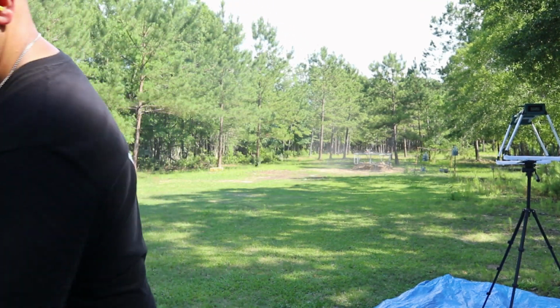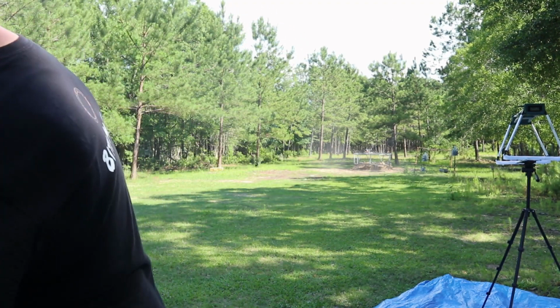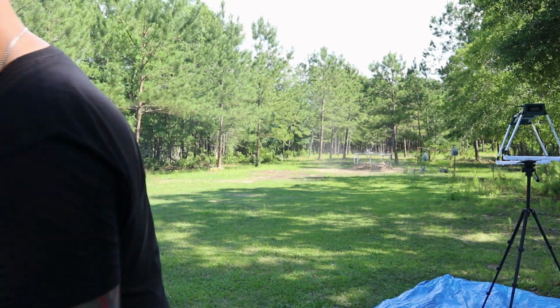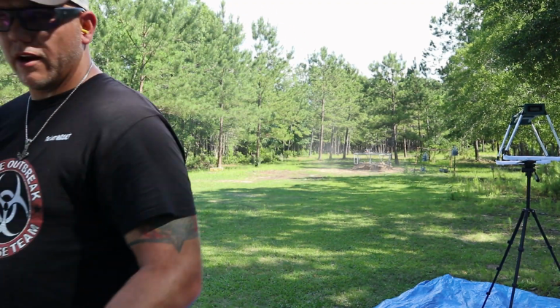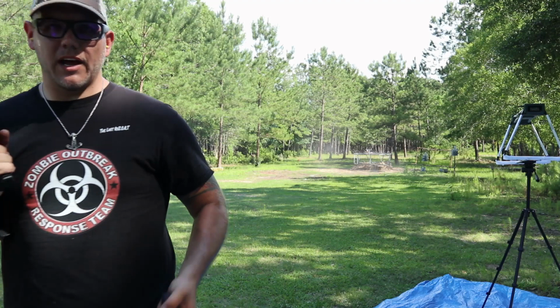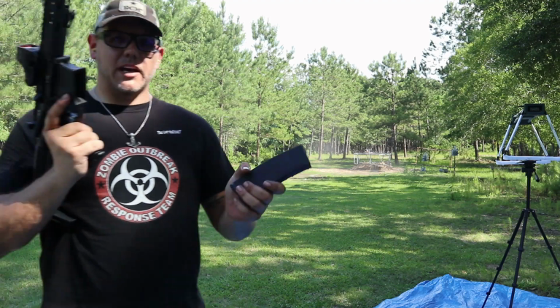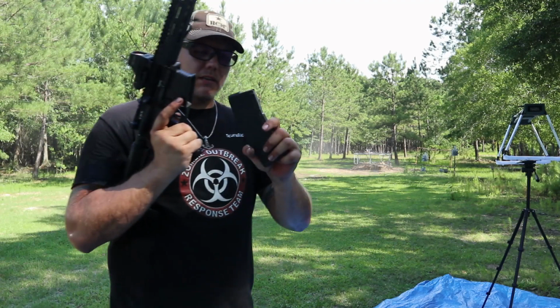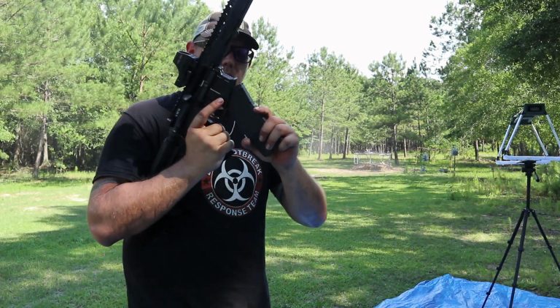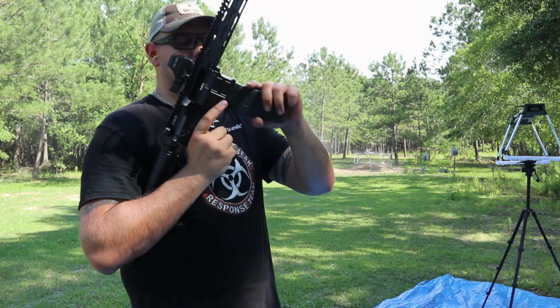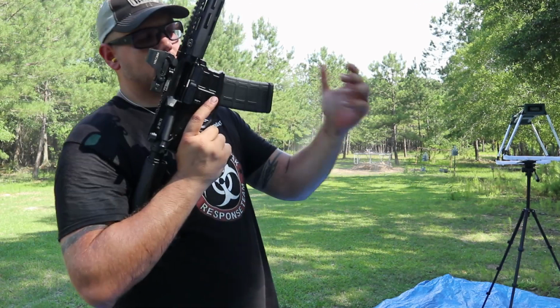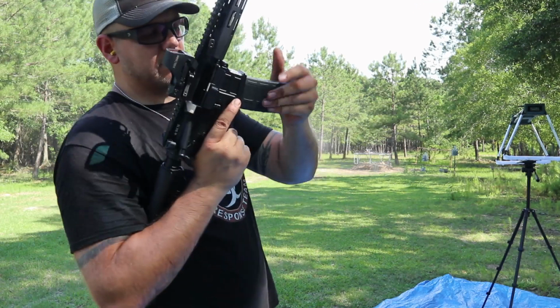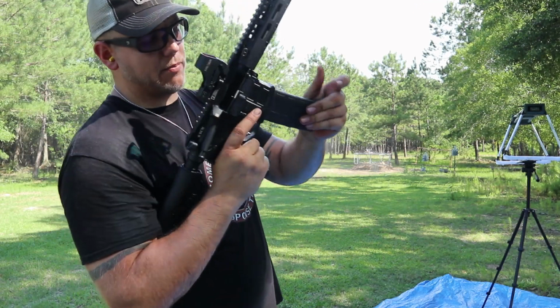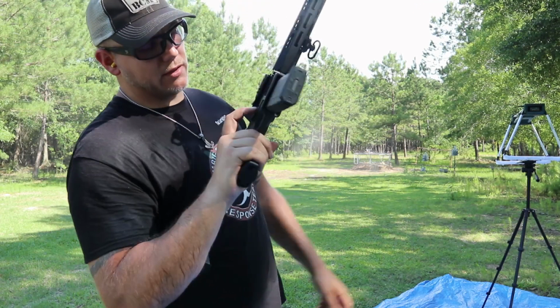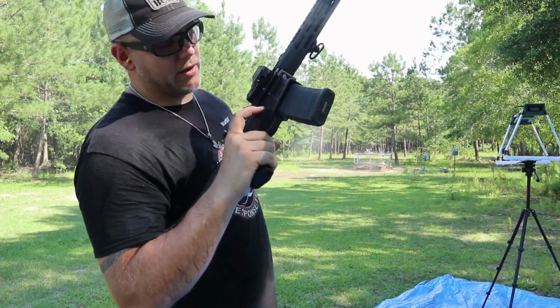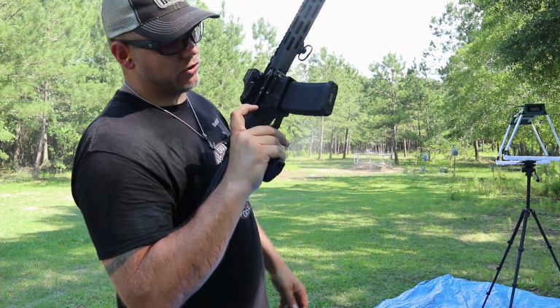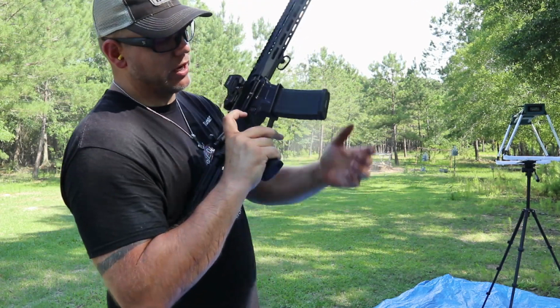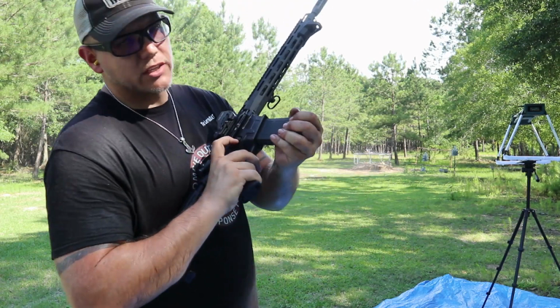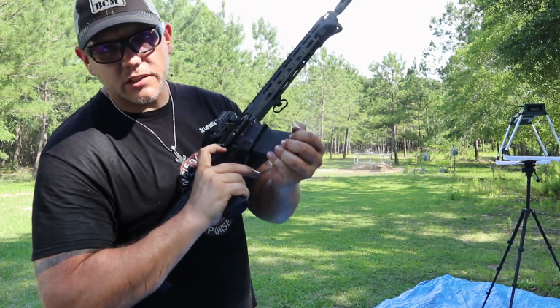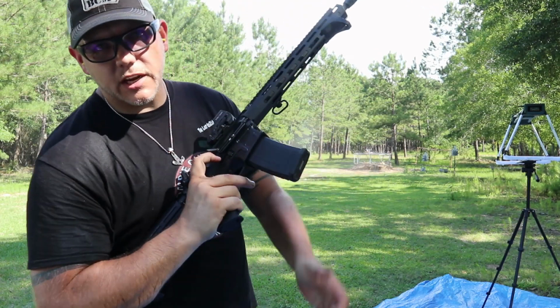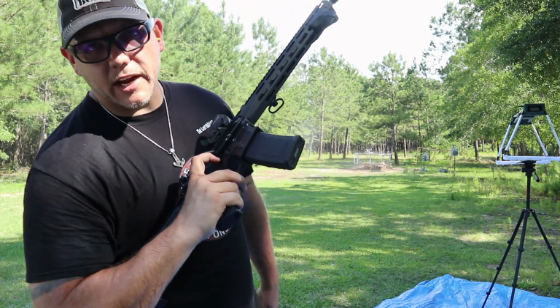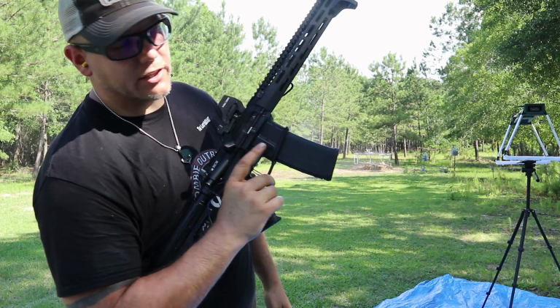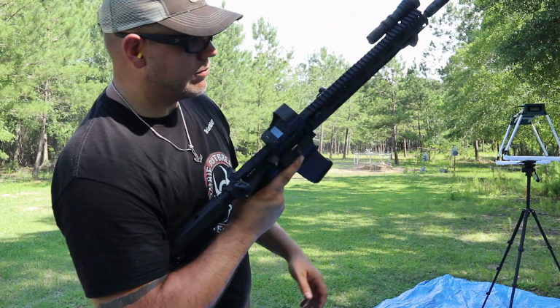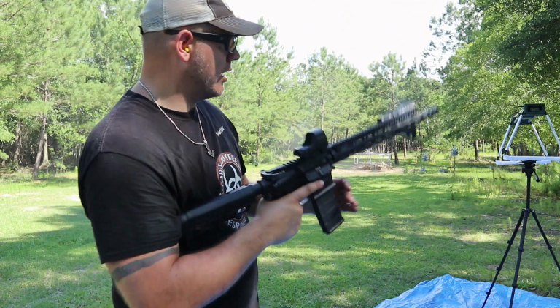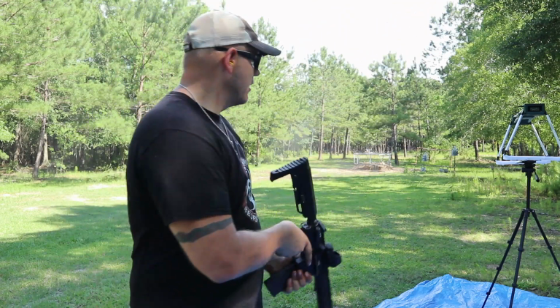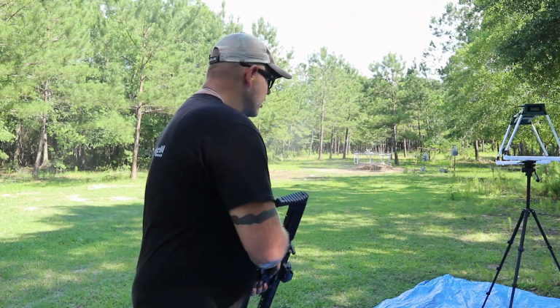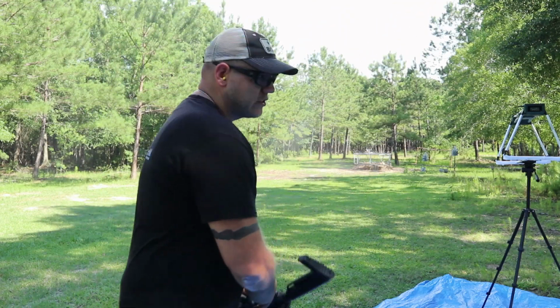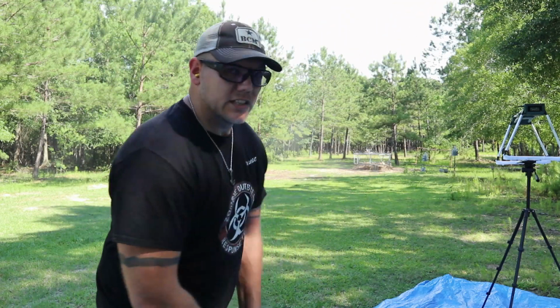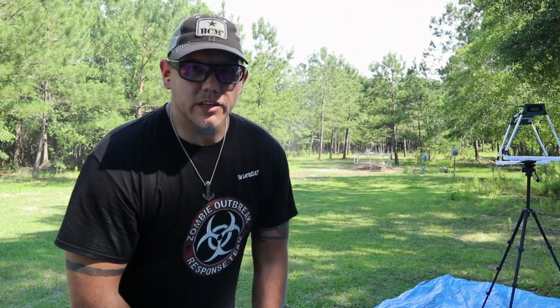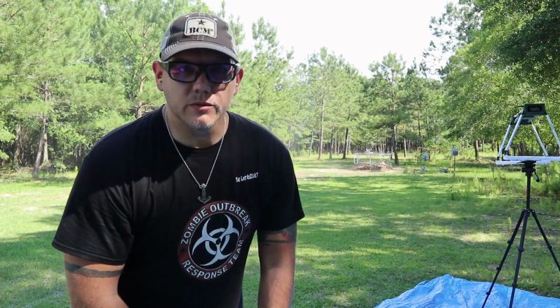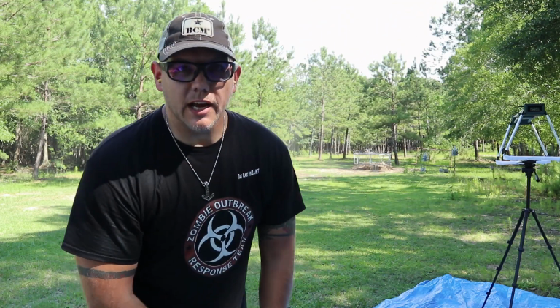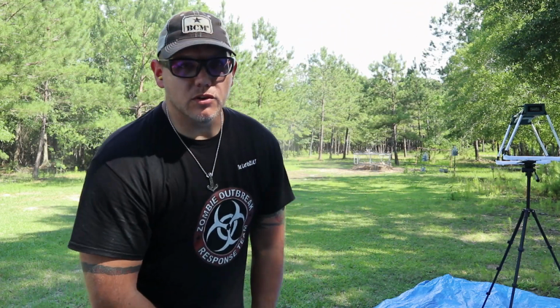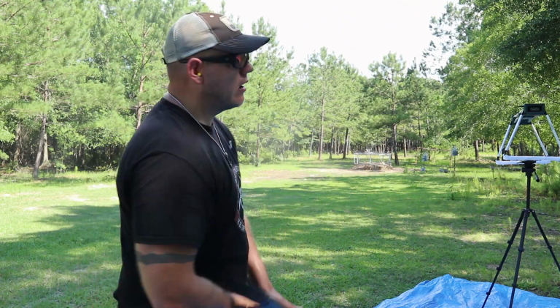Locked back. Last magazine. Due to the great ammo shortage — the zombie apocalypse situation — I'm not going through tons and tons of ammo like I'd like to, but you still get to see what it does and what it likes for a while.